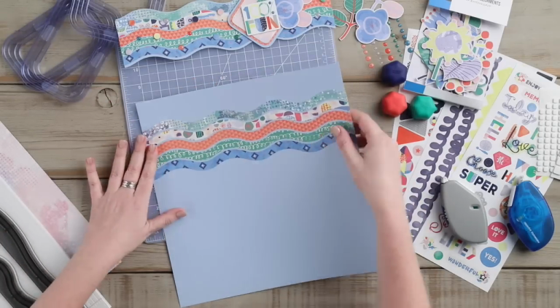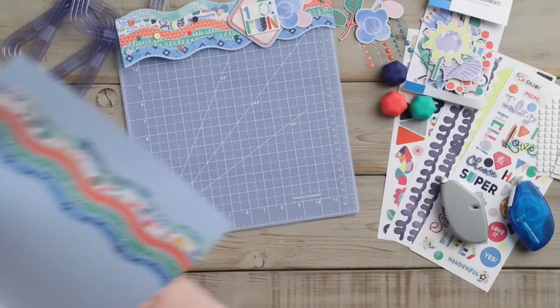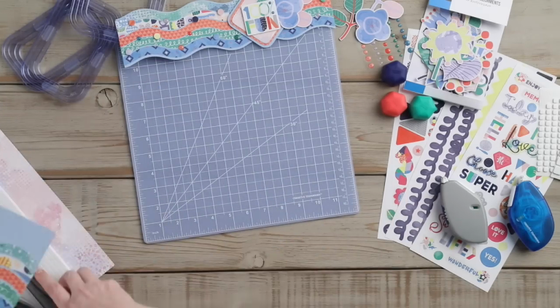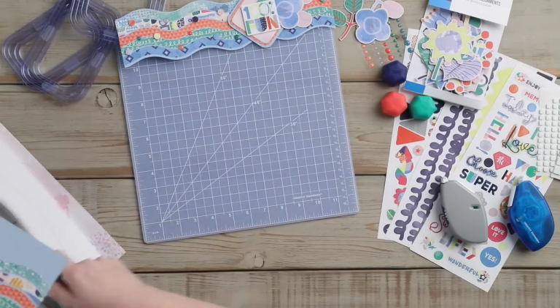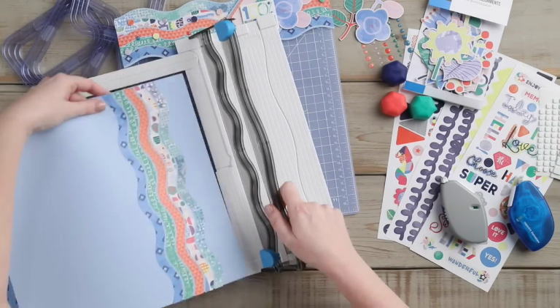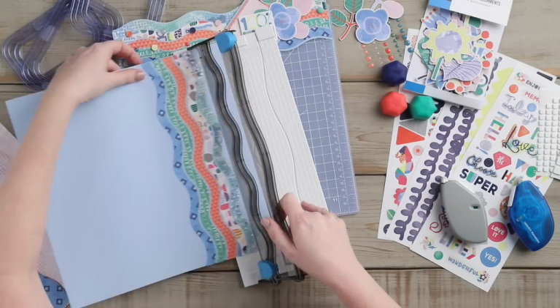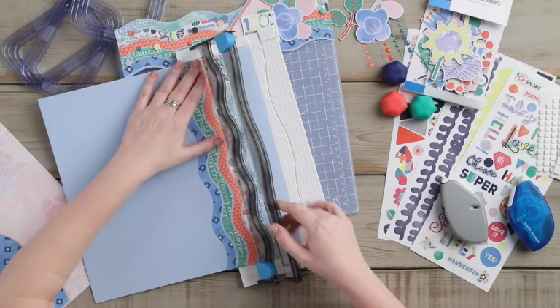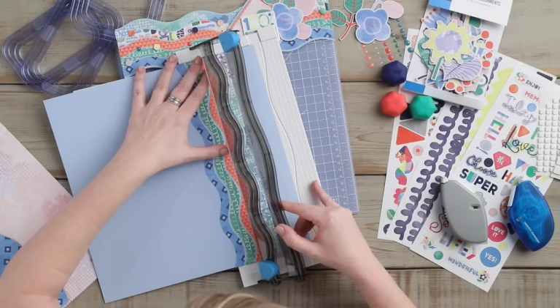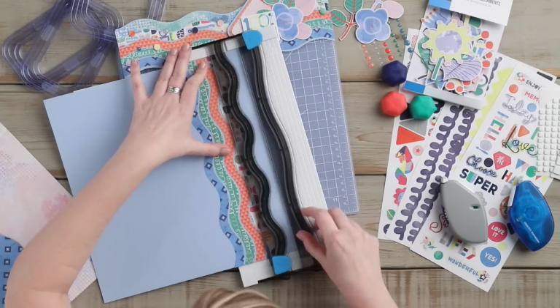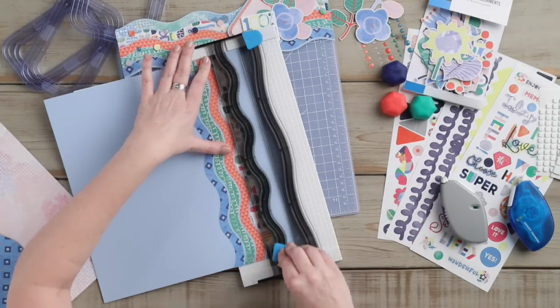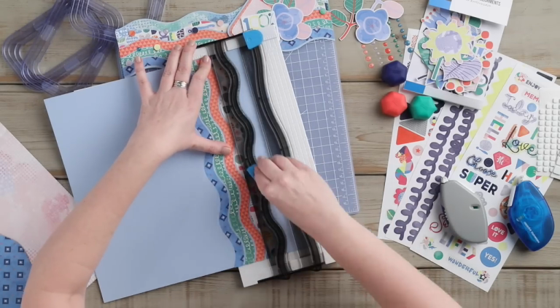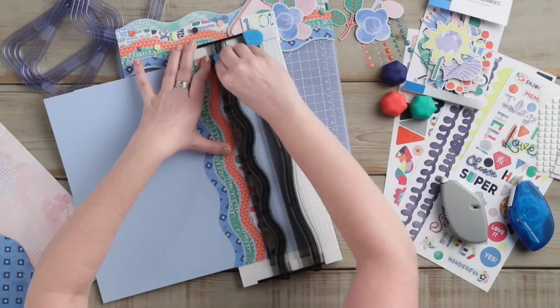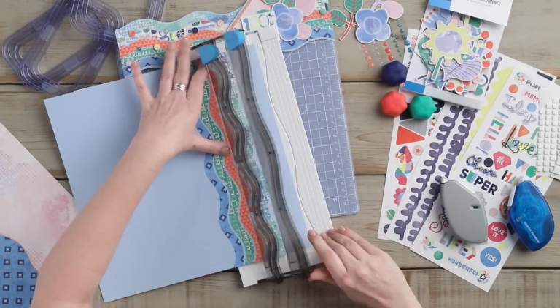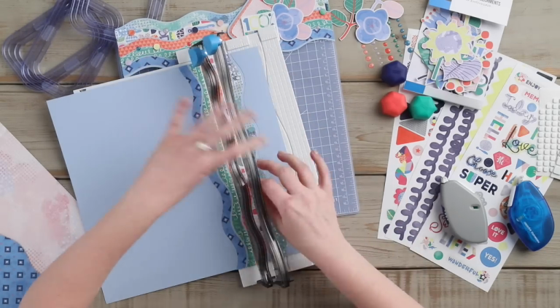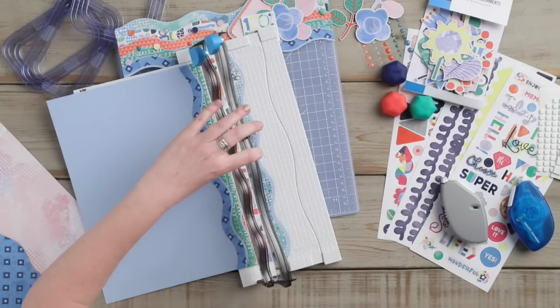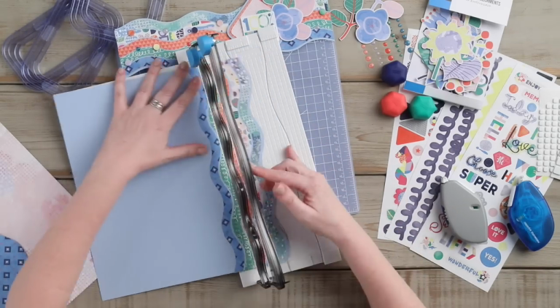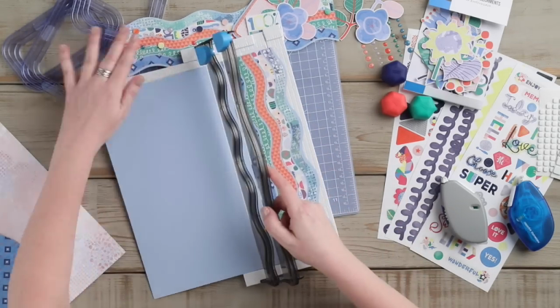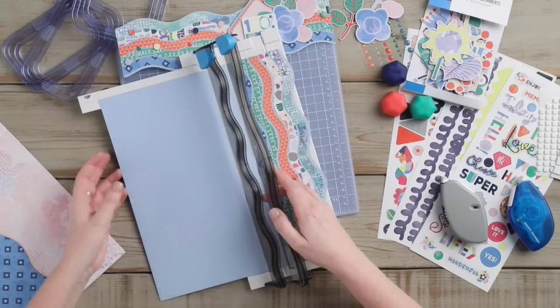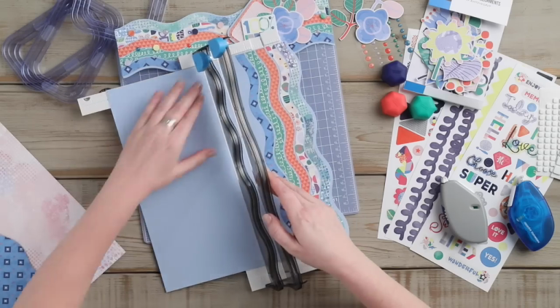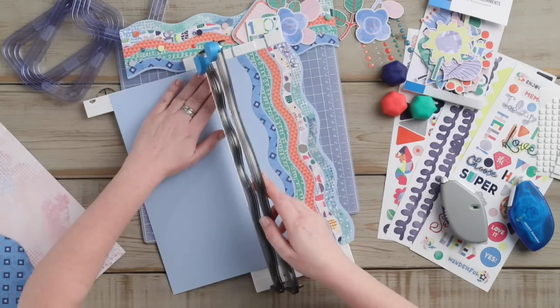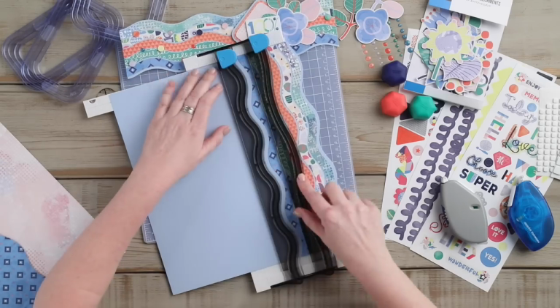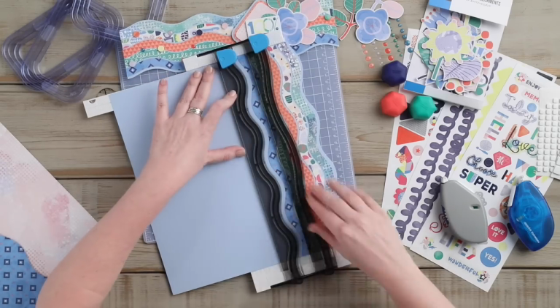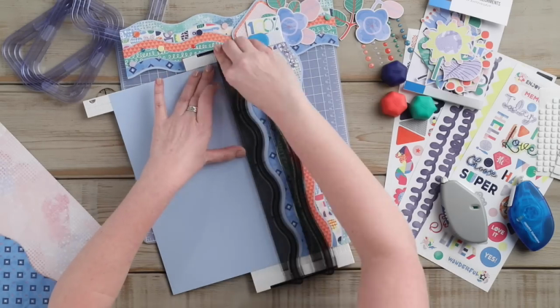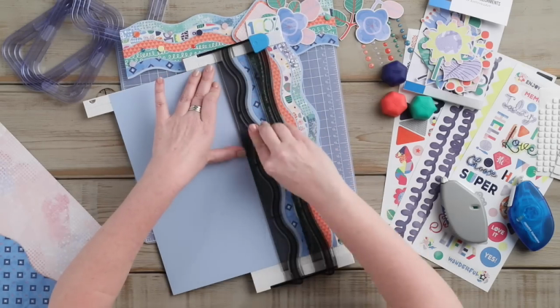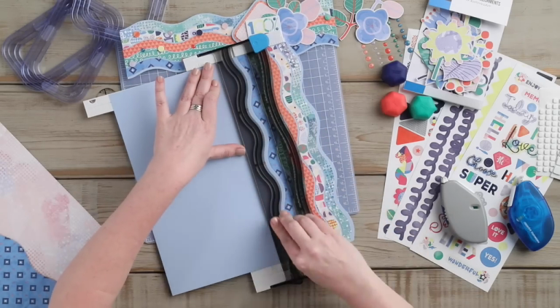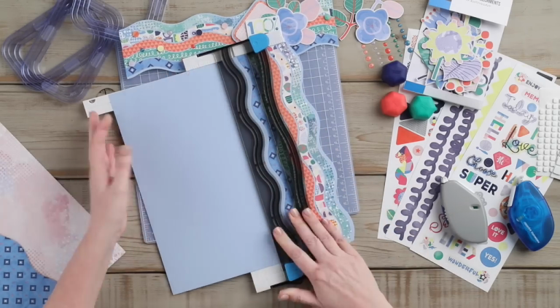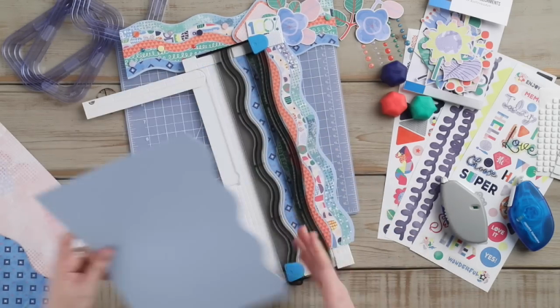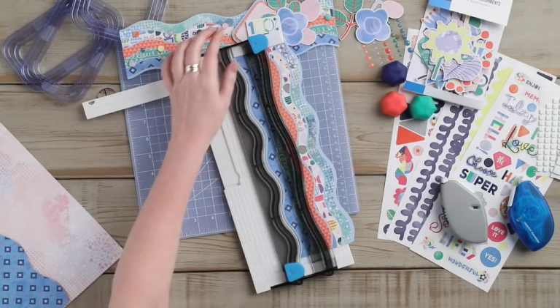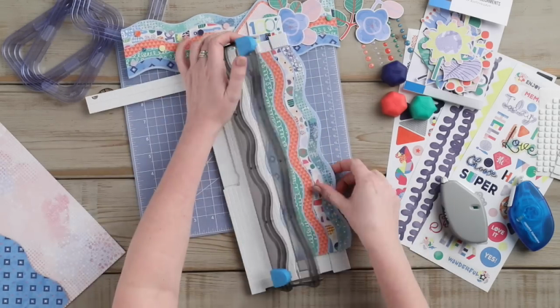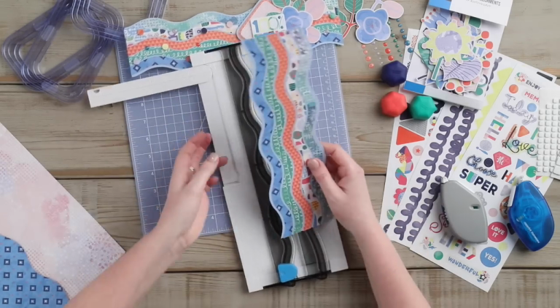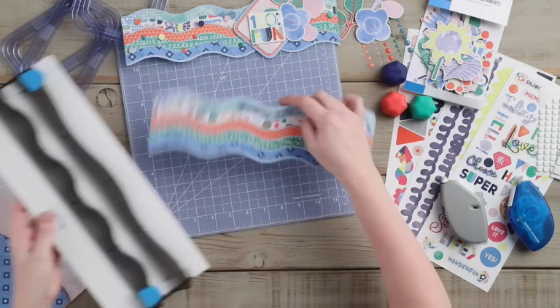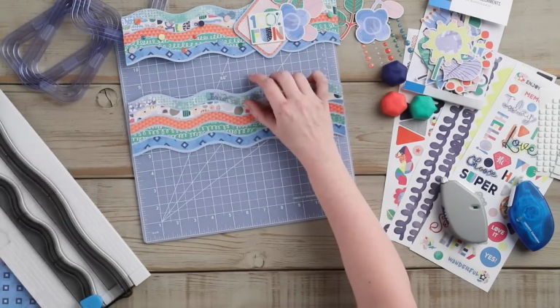Once you have adhered all of the borders to the cardstock, you are going to place the cardstock into the decorative trimmer and trim along the top and bottom edges of the waves.